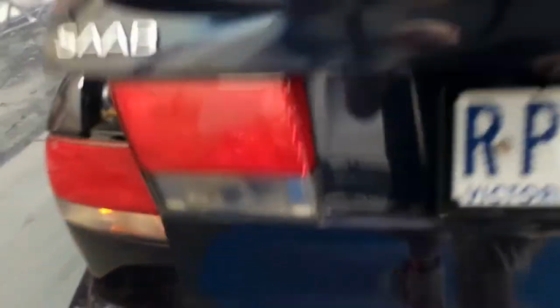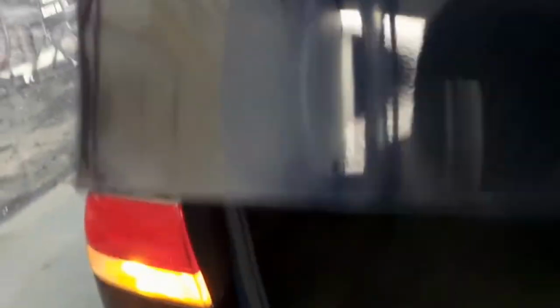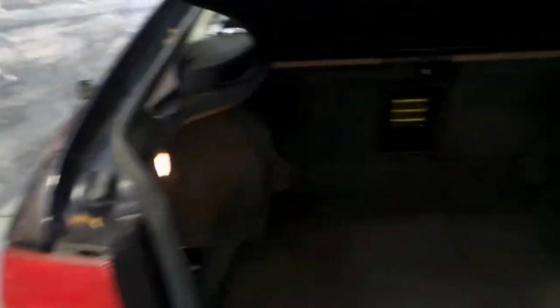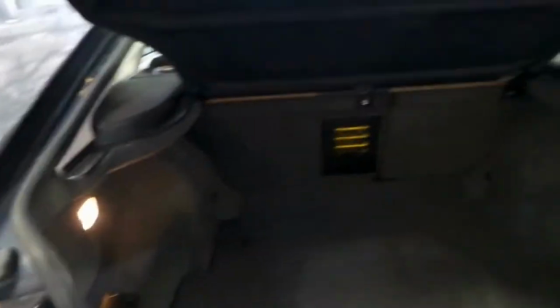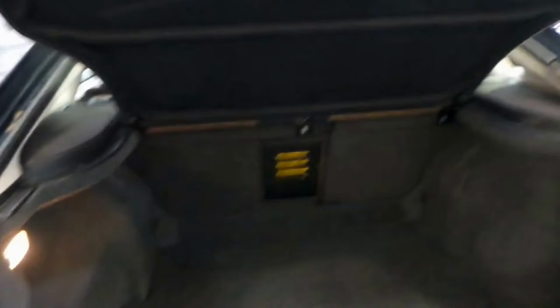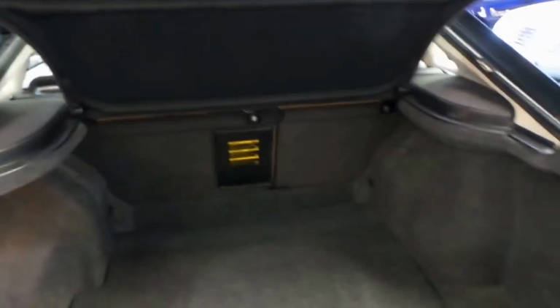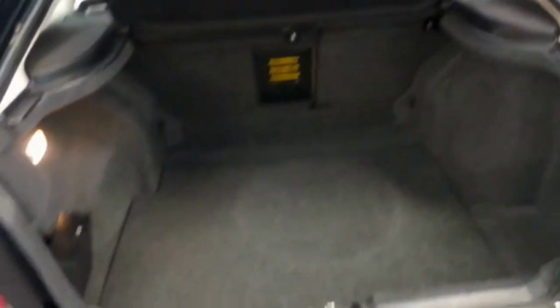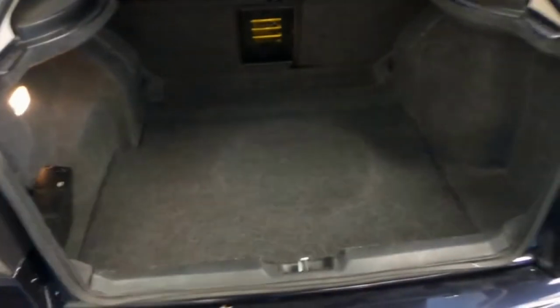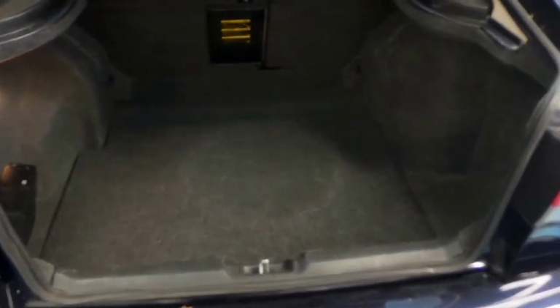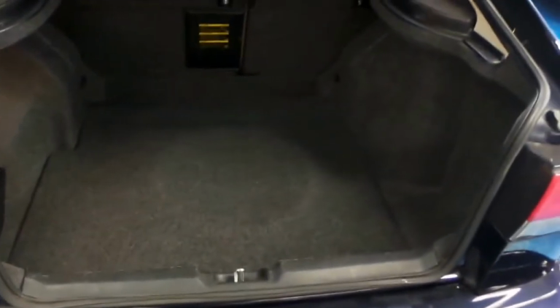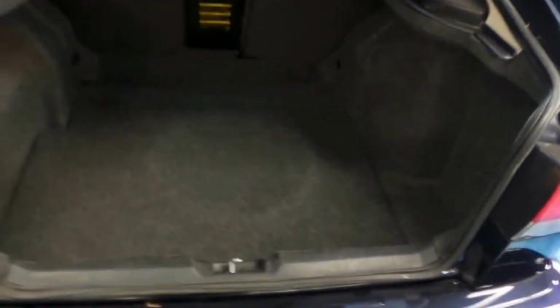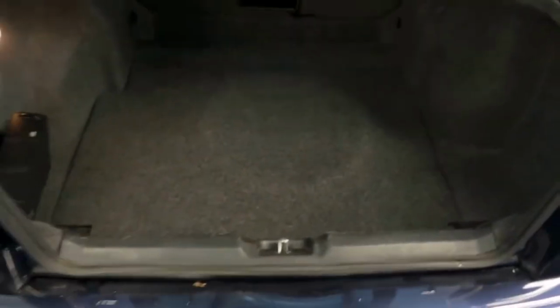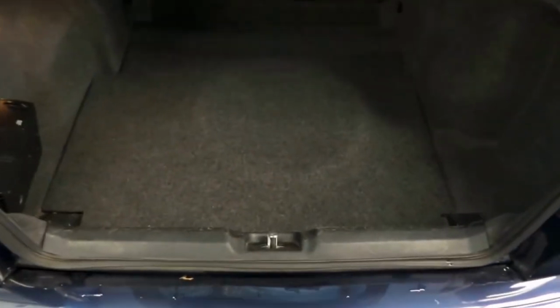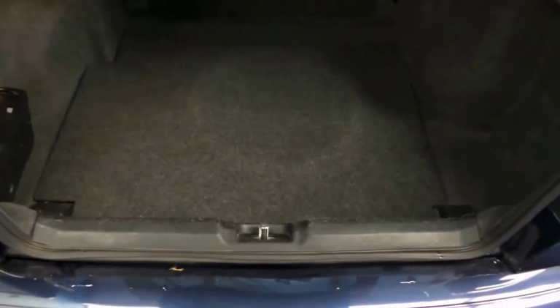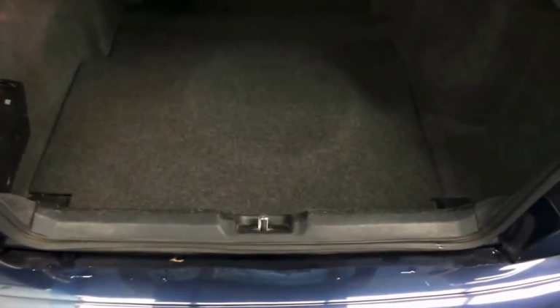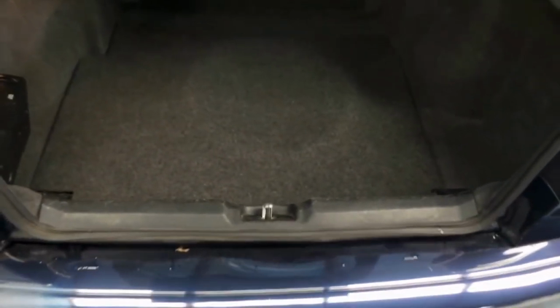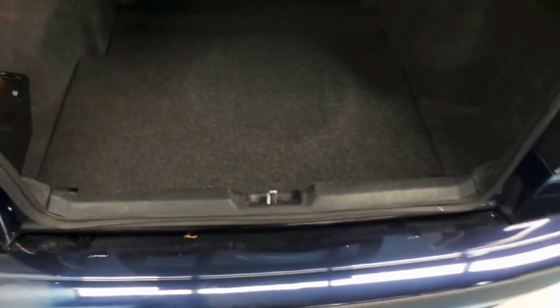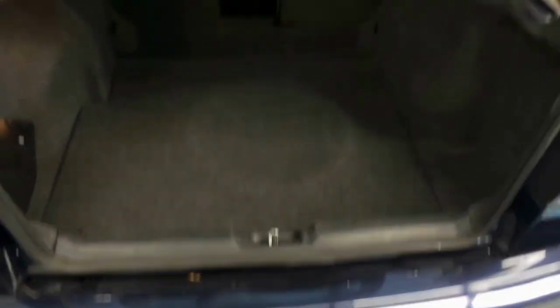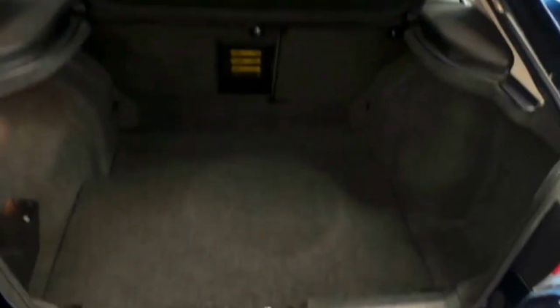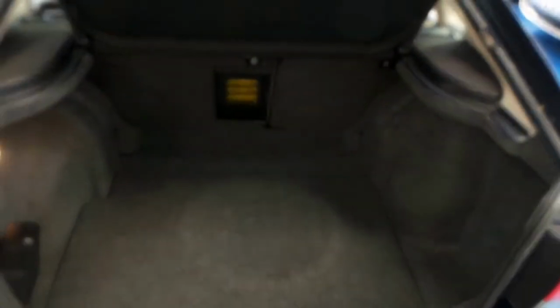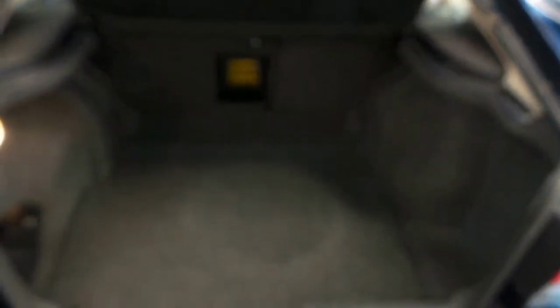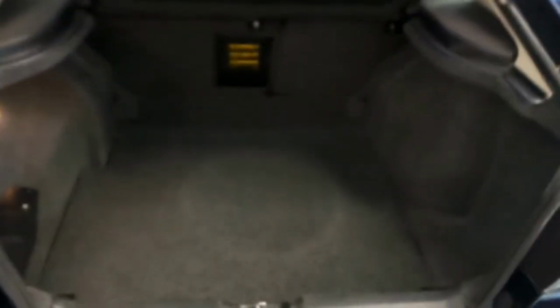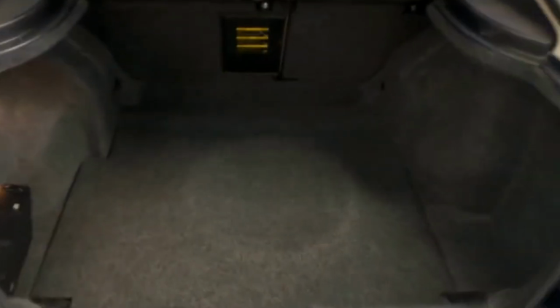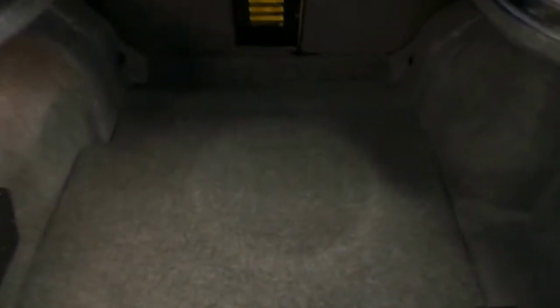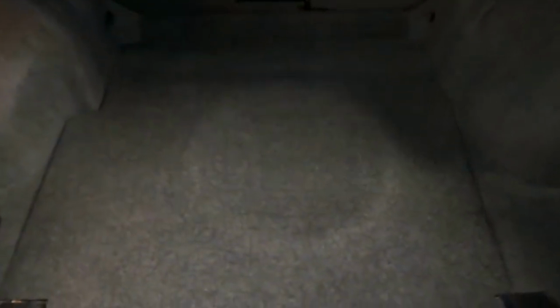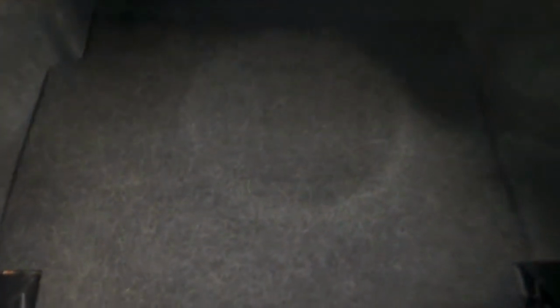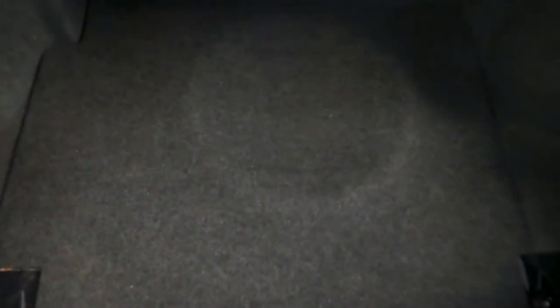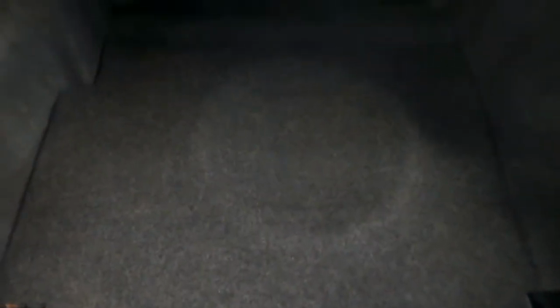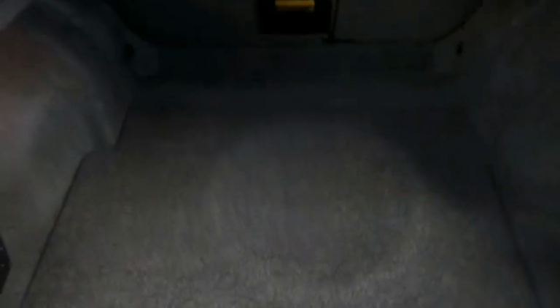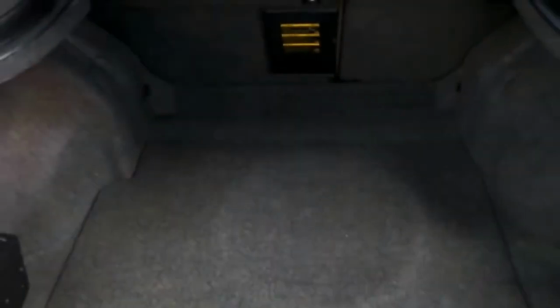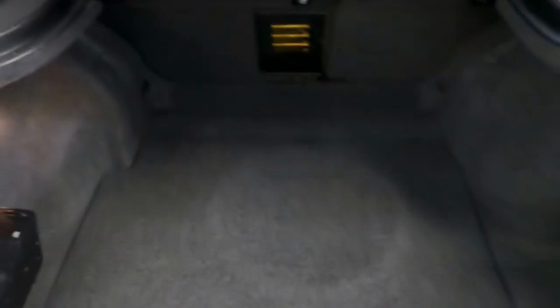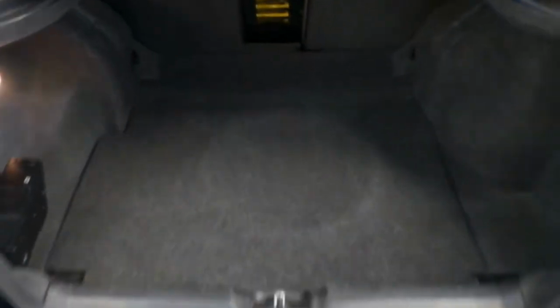This has to be the largest boot I've ever seen. It's actually huge, it's deceptively large. I mean, it's bigger than a Mercedes S-Class, frankly. You could fit anything back here, and it's still a hatchback.